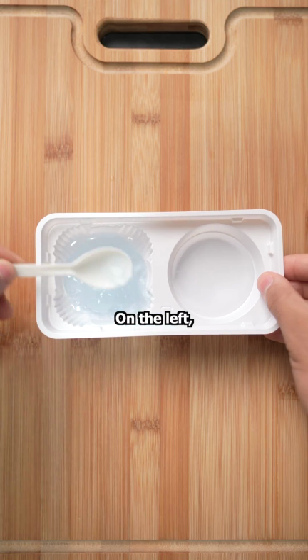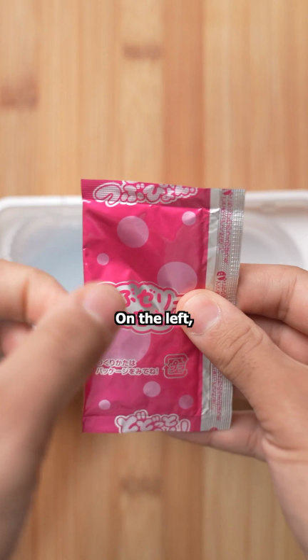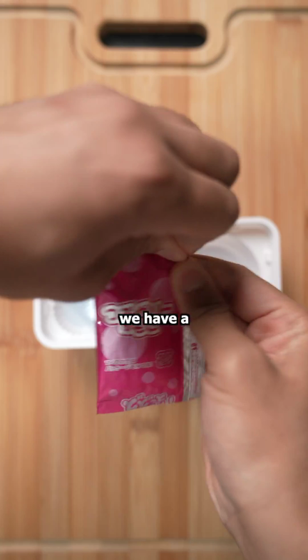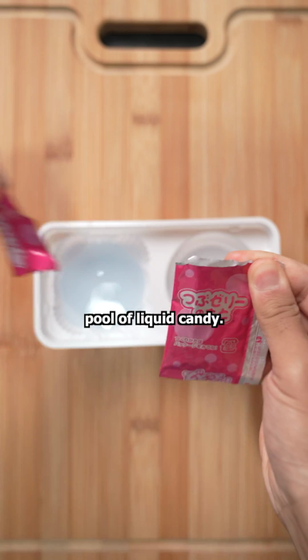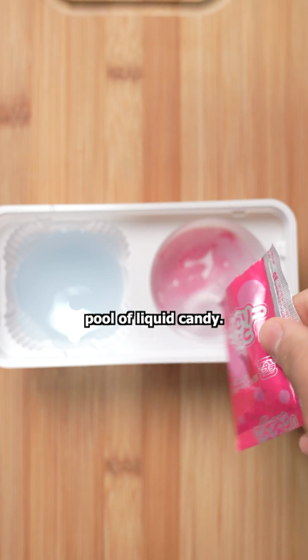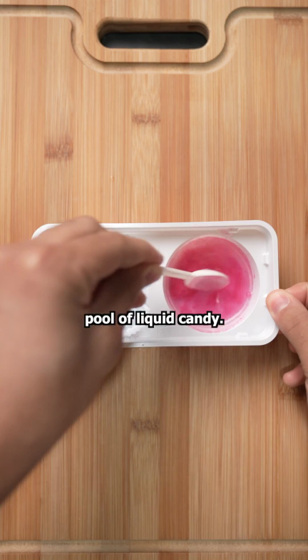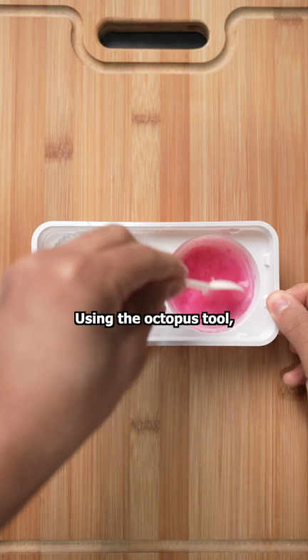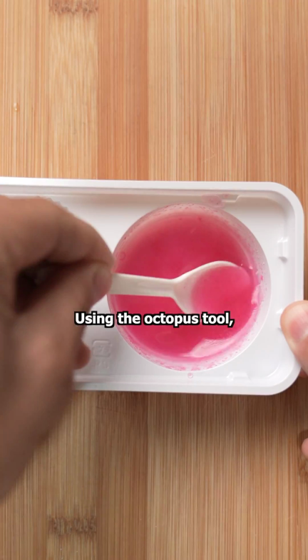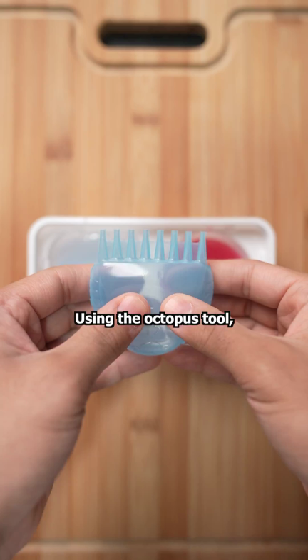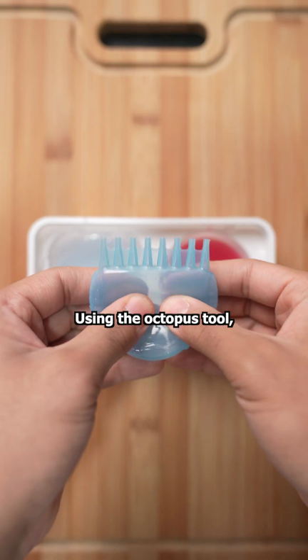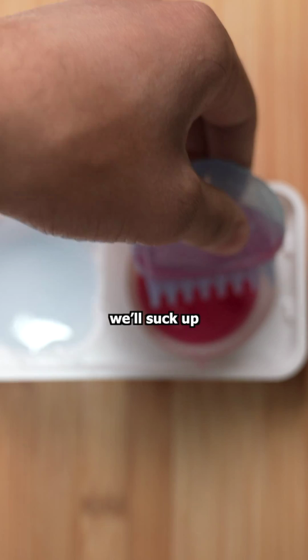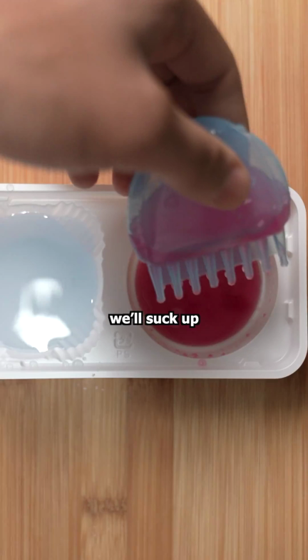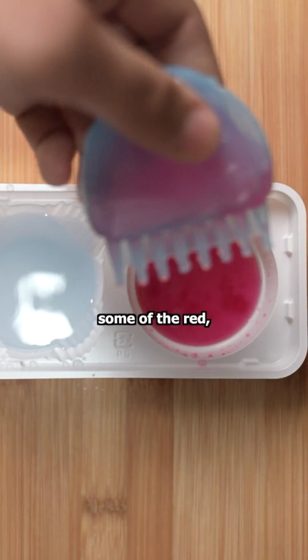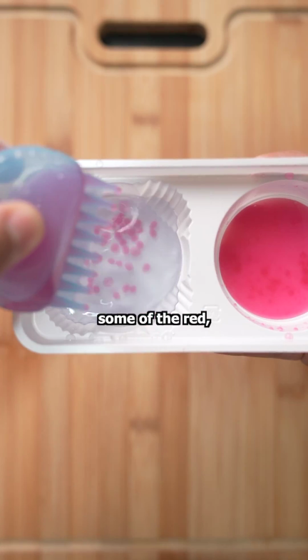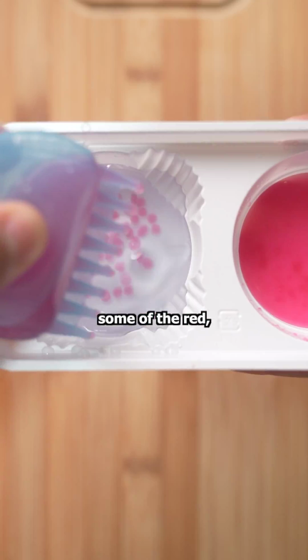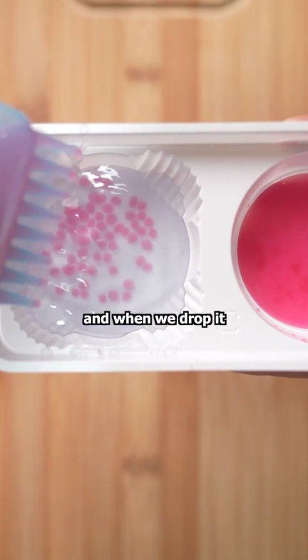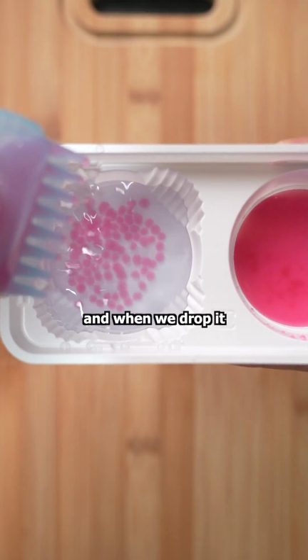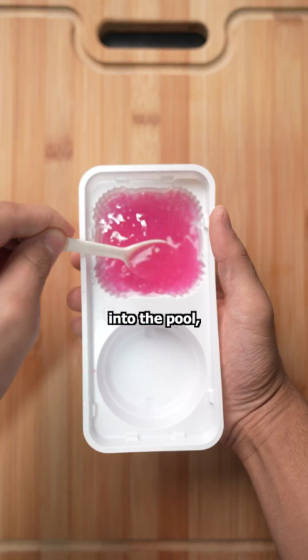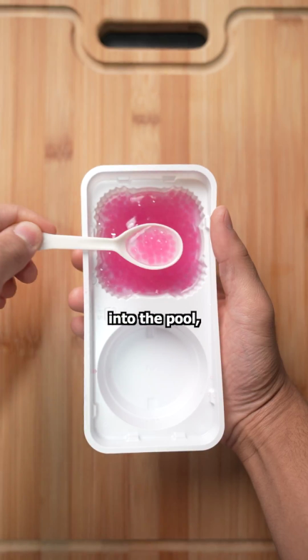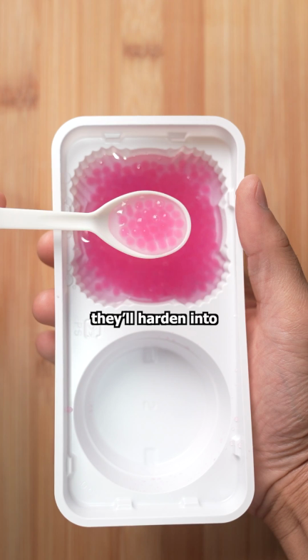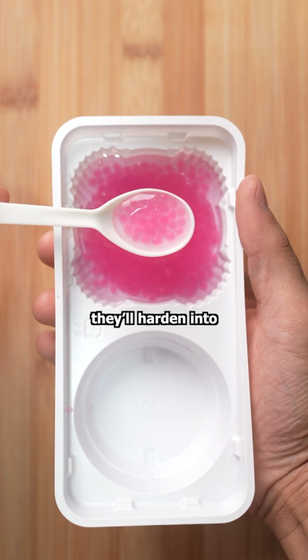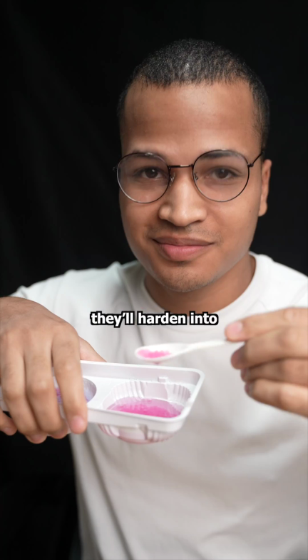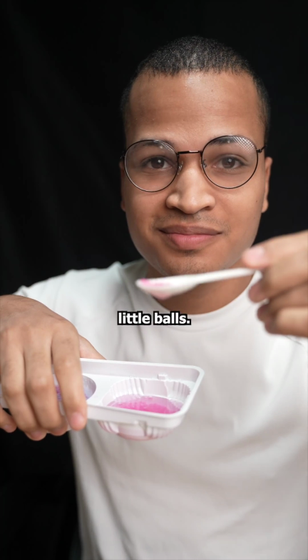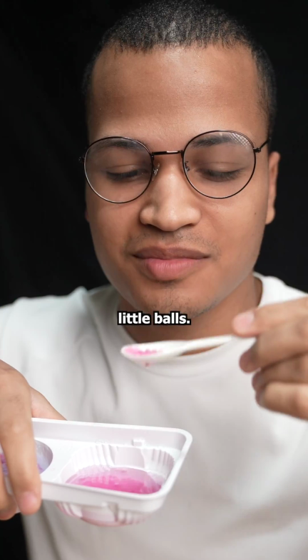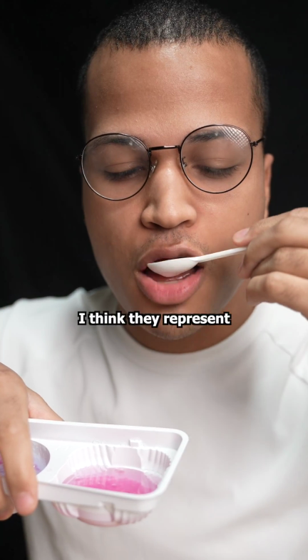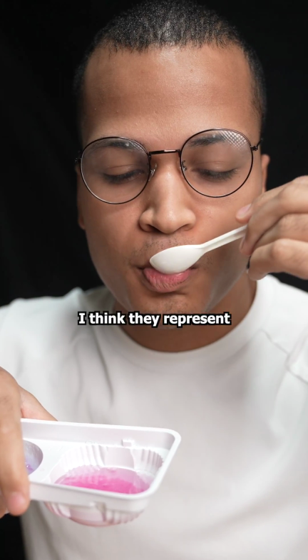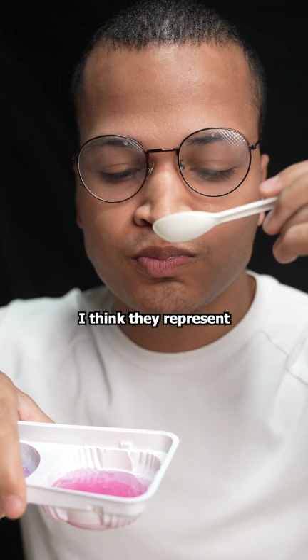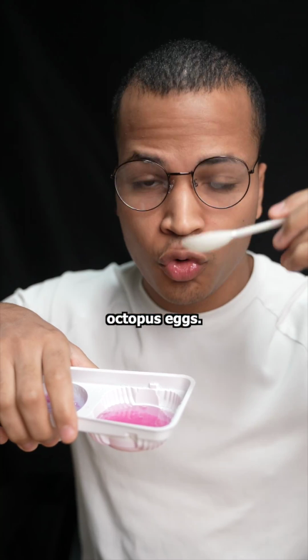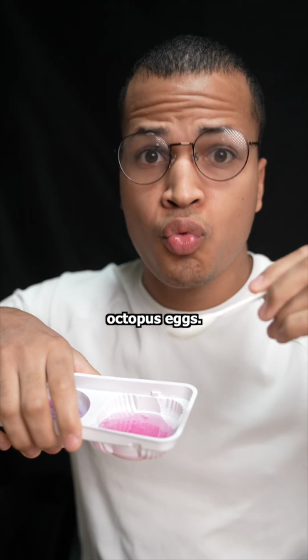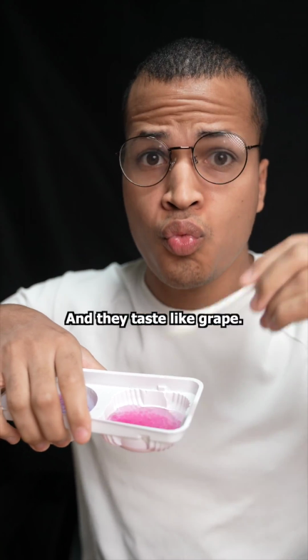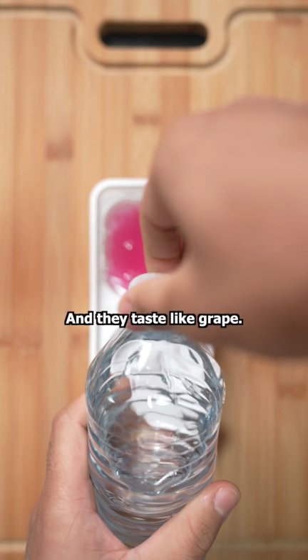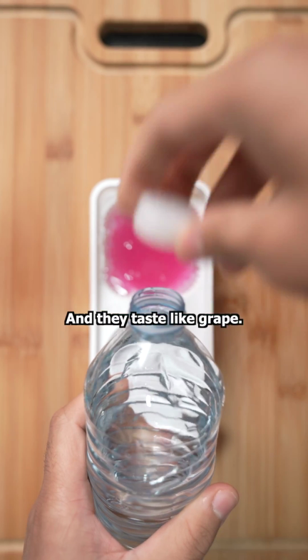On the left, we have a pool of liquid candy. Using the octopus tool, we'll suck up some of that red, and when we drop it into the pool, they'll harden into little bowls. I think they represent octopus eggs, and they taste like grape.